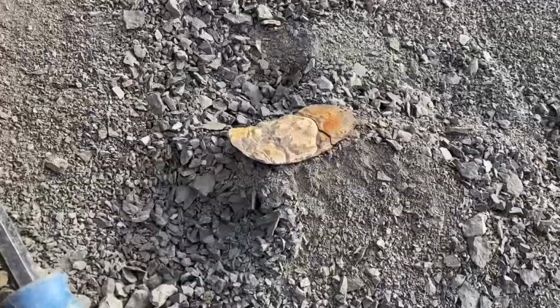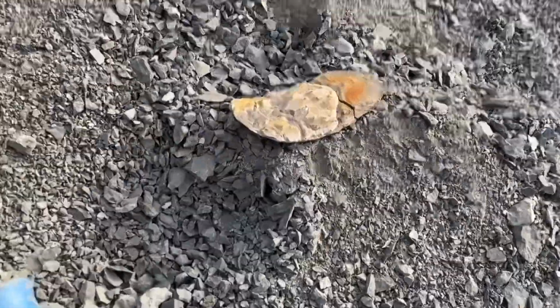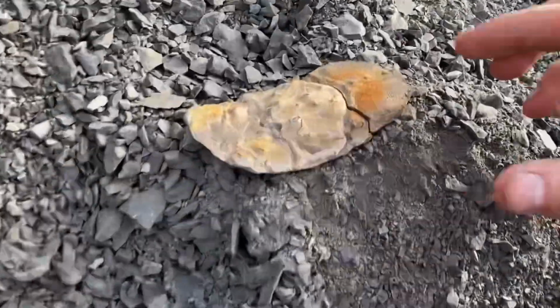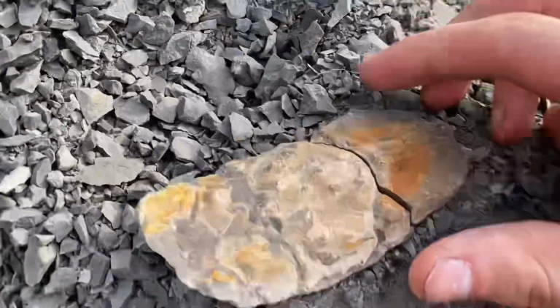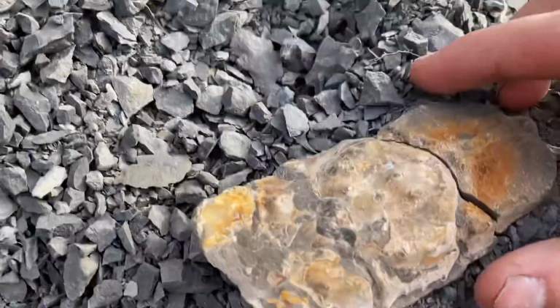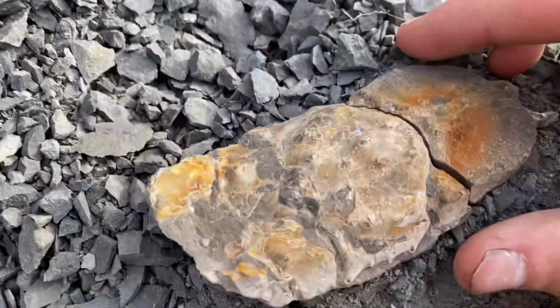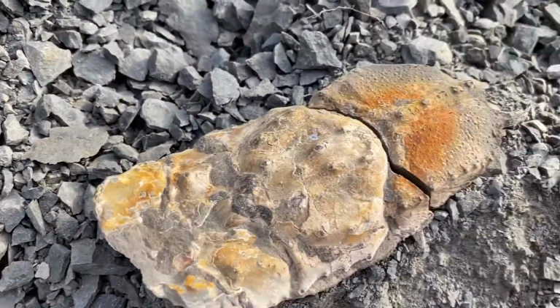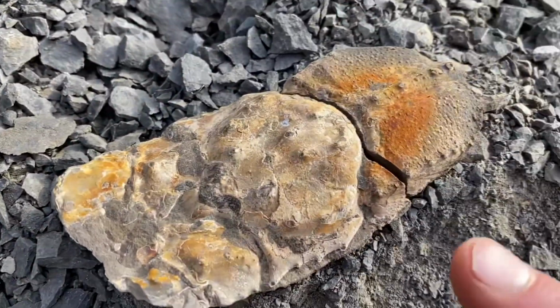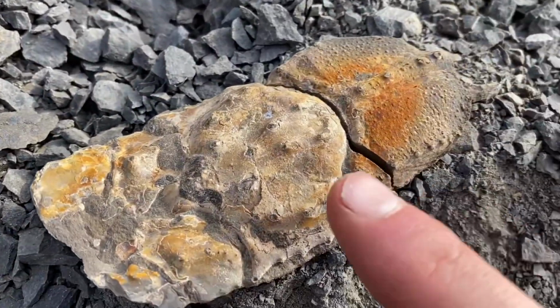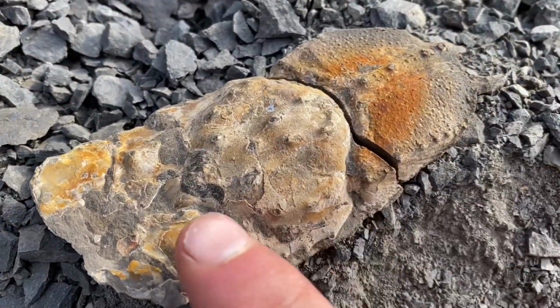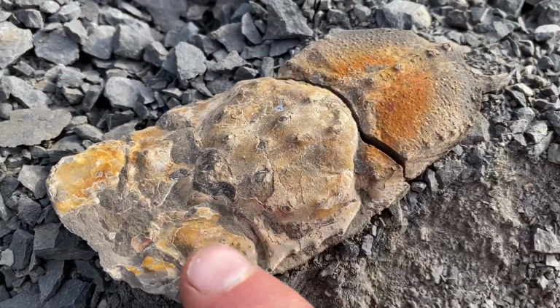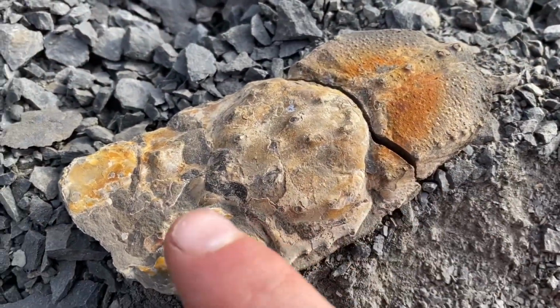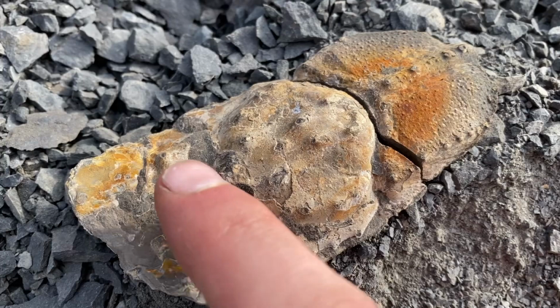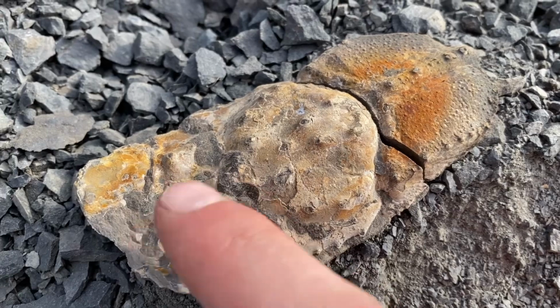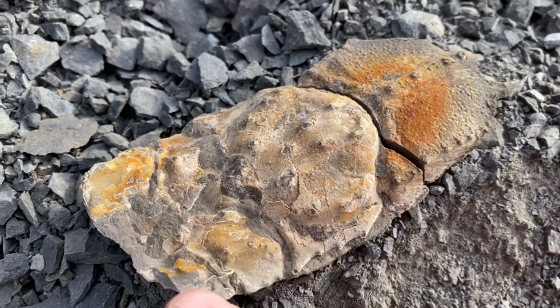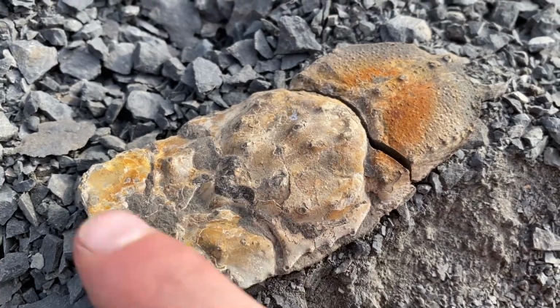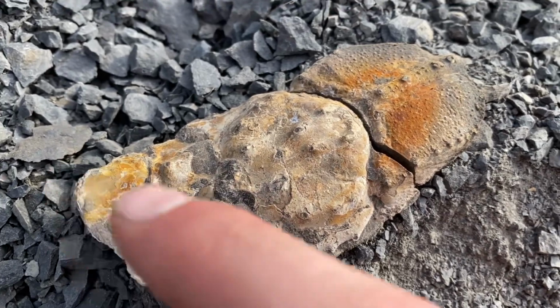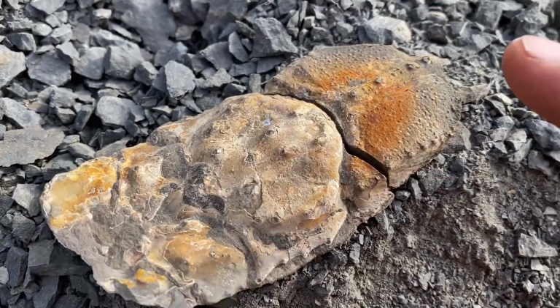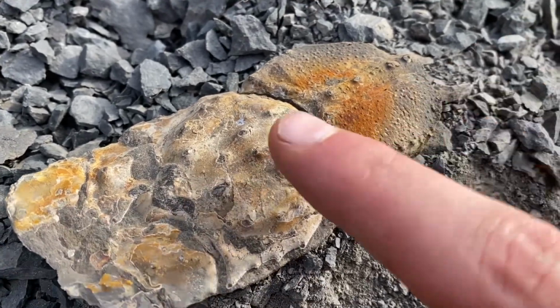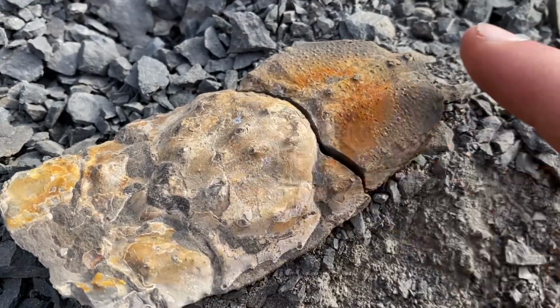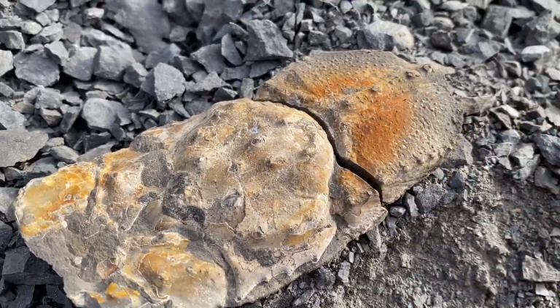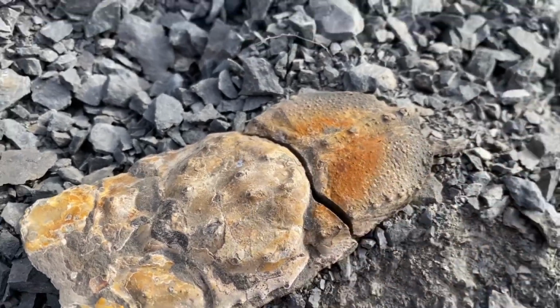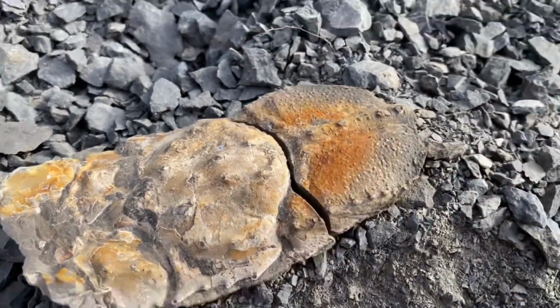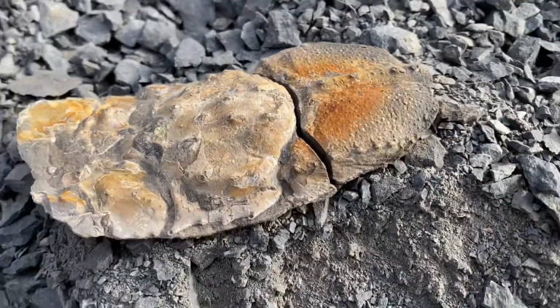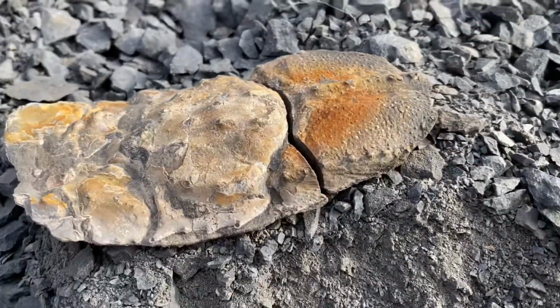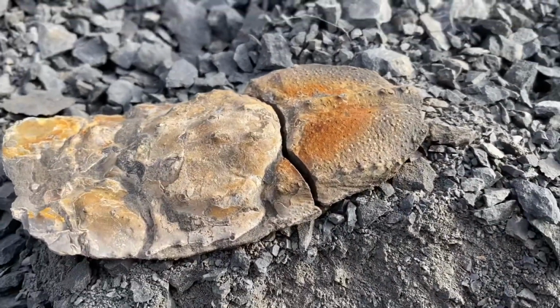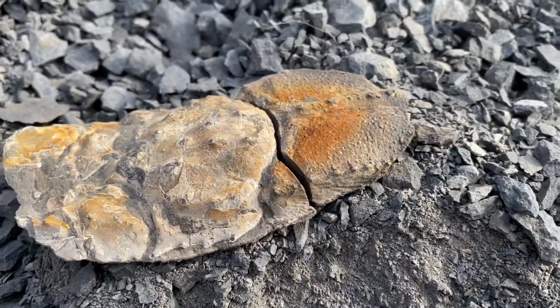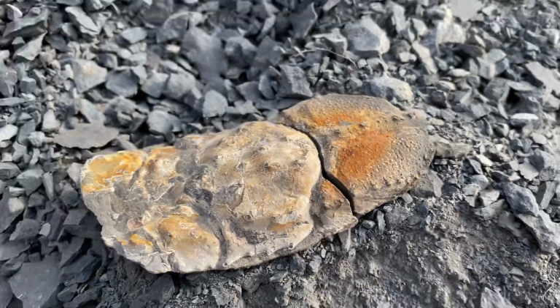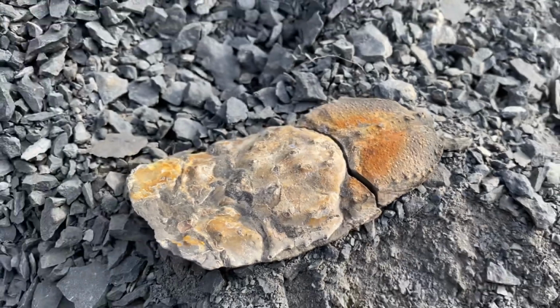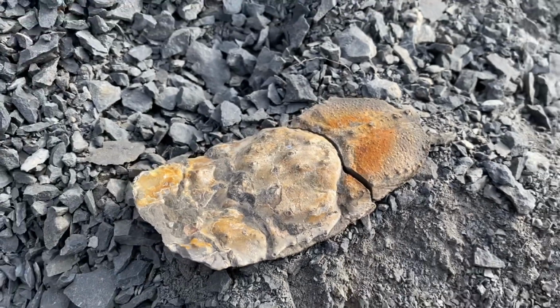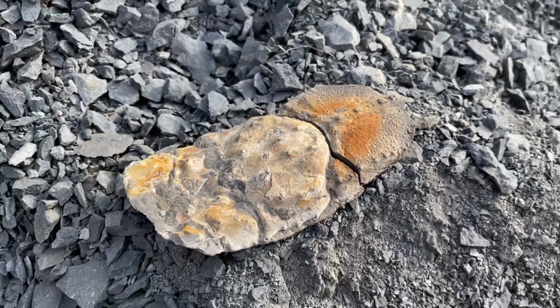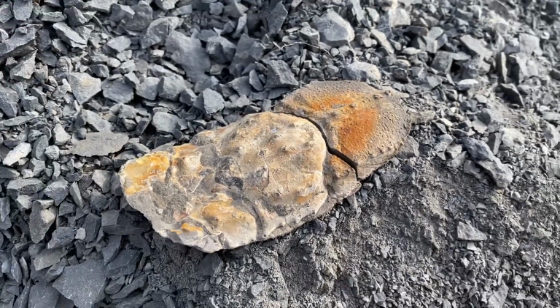Just cracked open another concretion — look at that lobster. I think that's the face right there, and these are the claws, and there's the body coming out. Look at the spines on it. Oh, that's so cool.